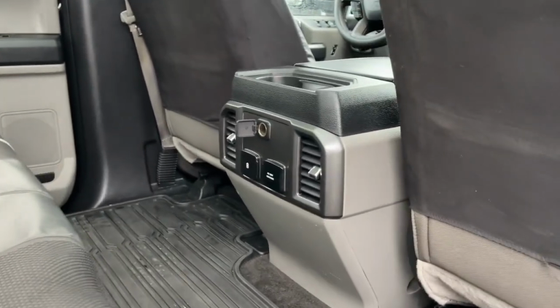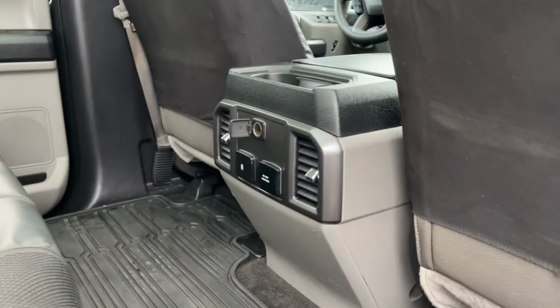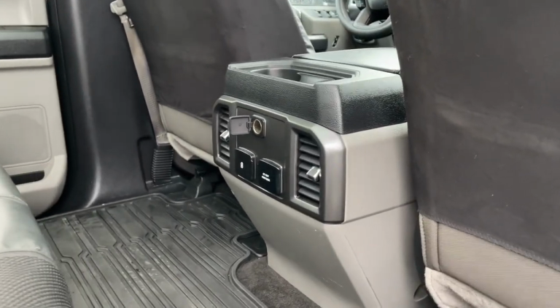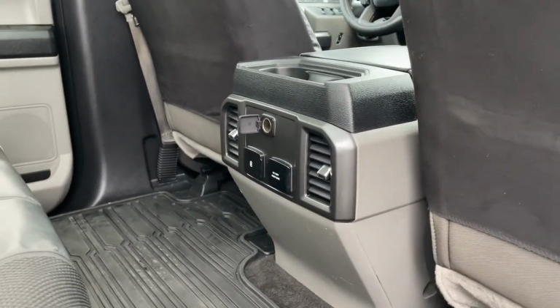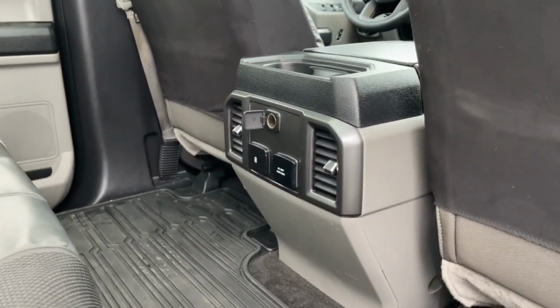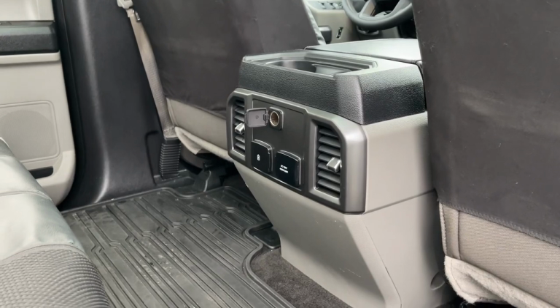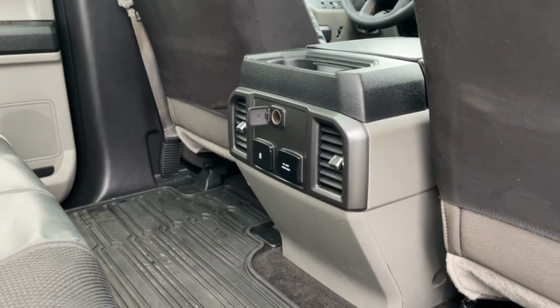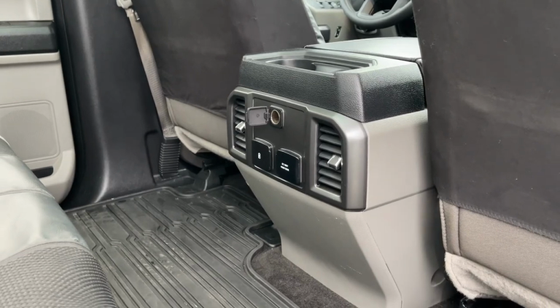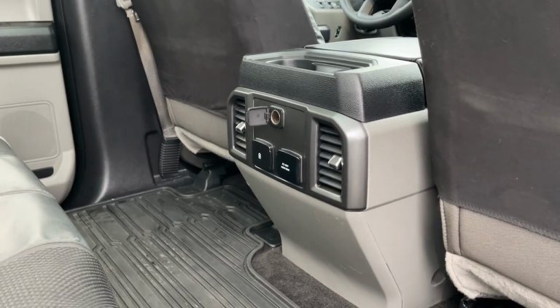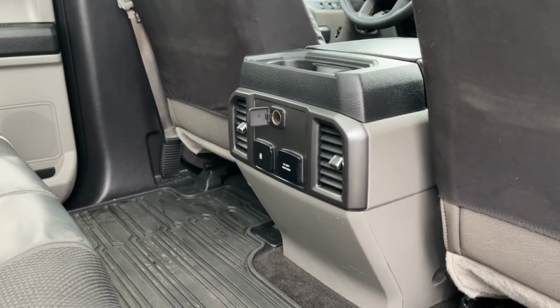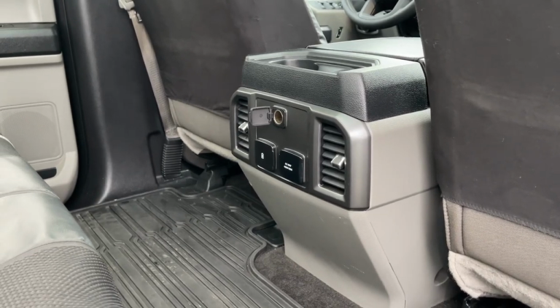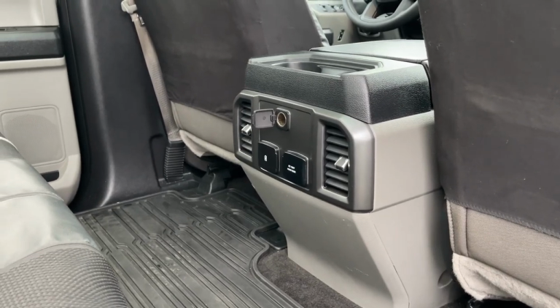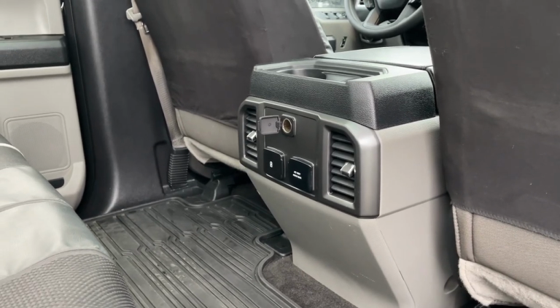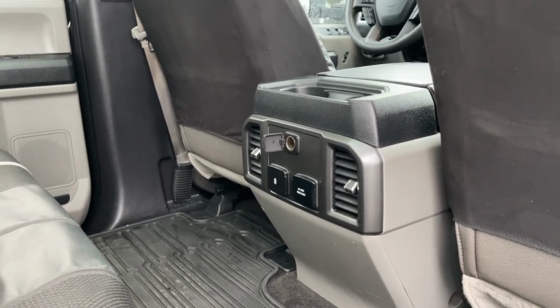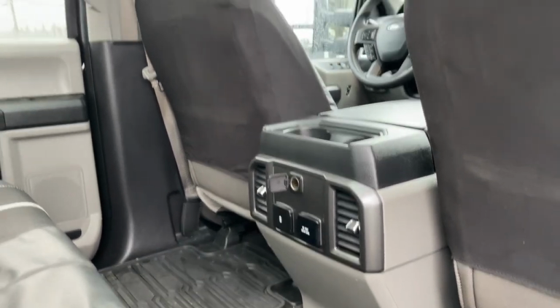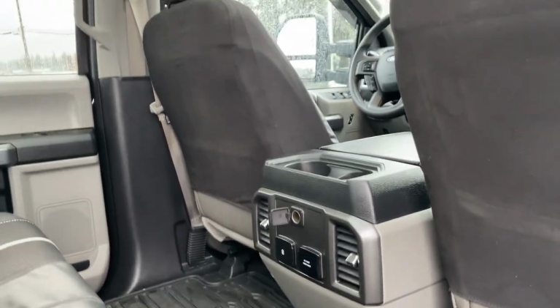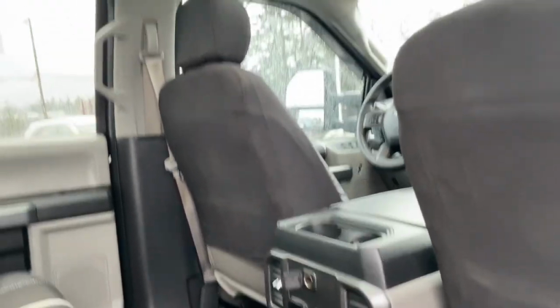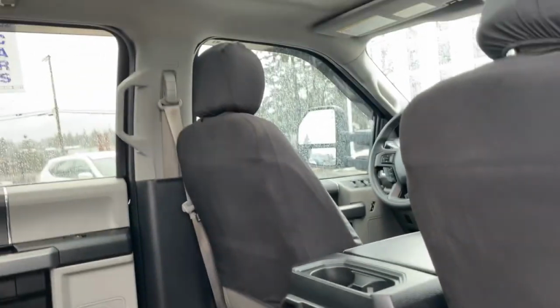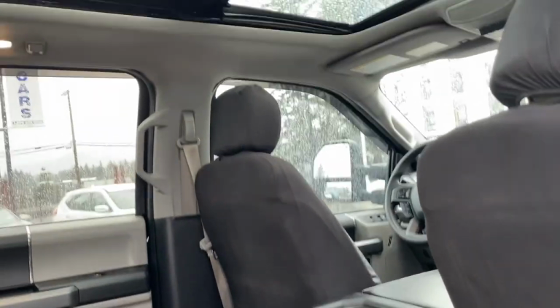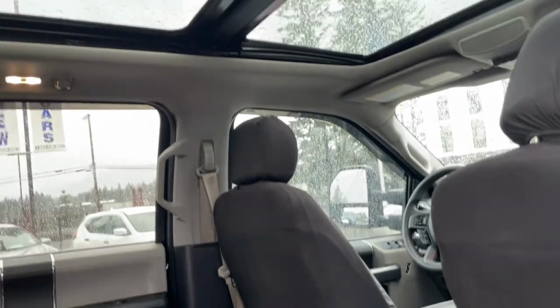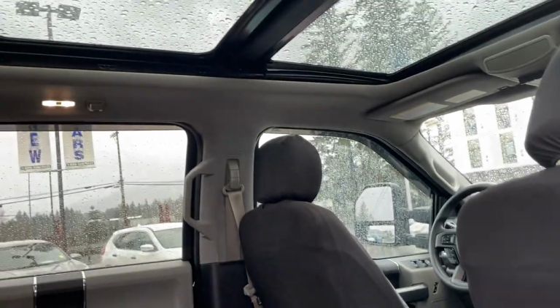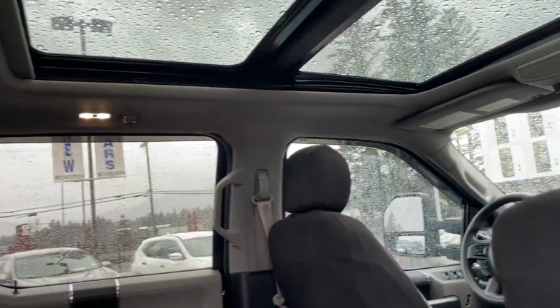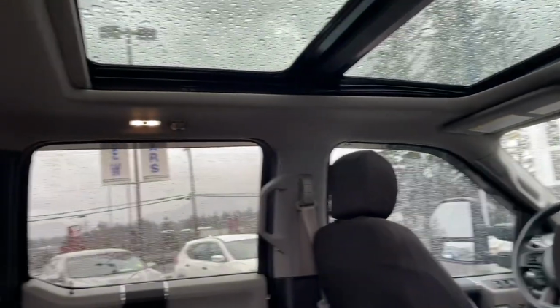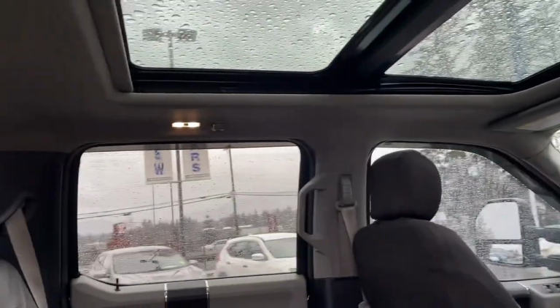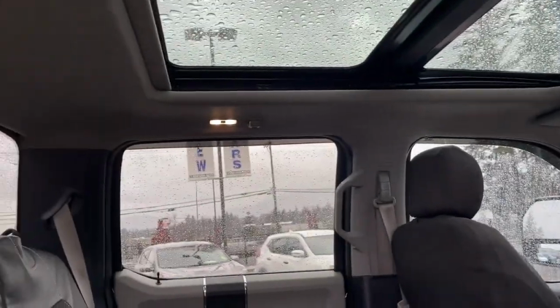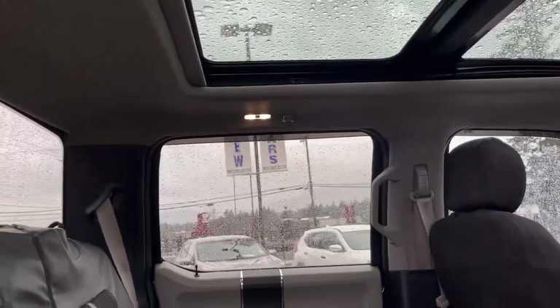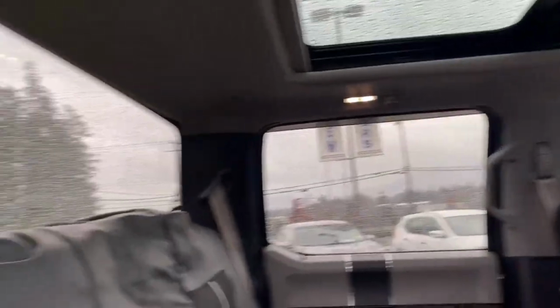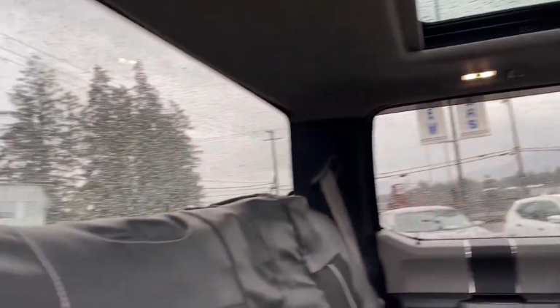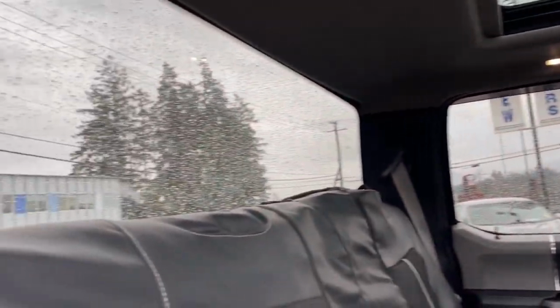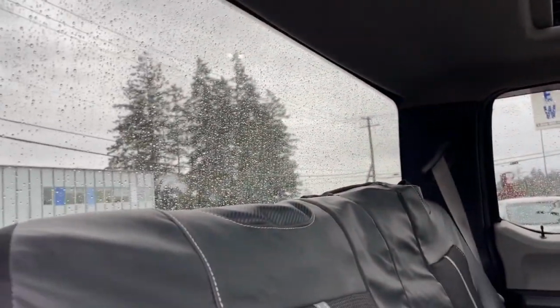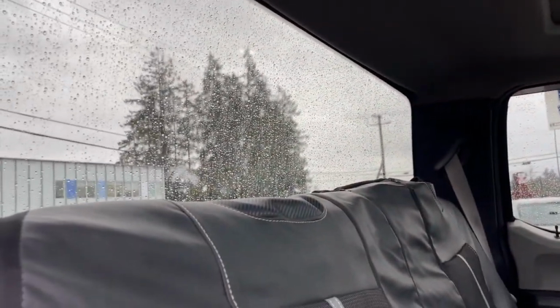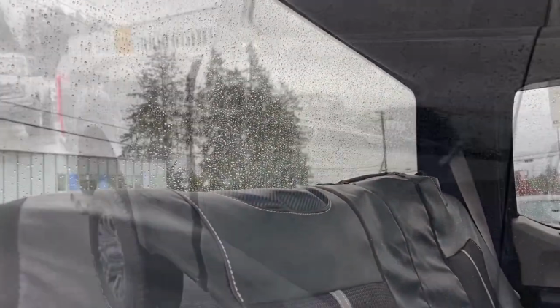There are slim pockets on the back of the front seat, and in the center a couple of cupholders, a 12-volt, USB, 110-volt, and air vents on each side. Up top you have a twin panel moonroof, hooks and lighting, and in the back, access to a big window.